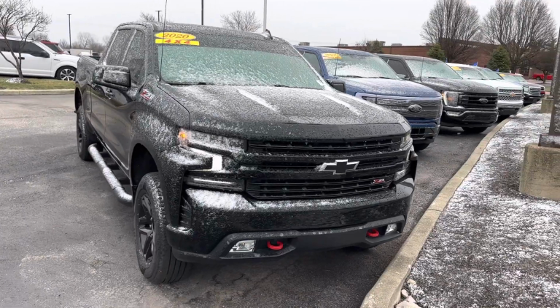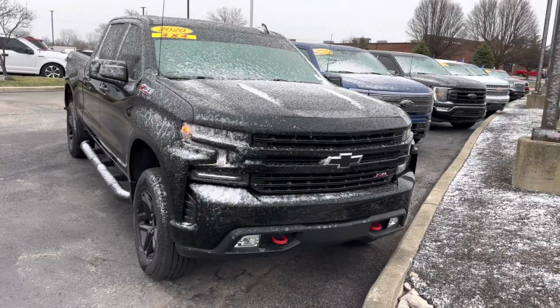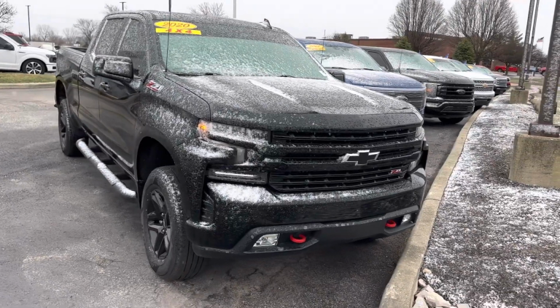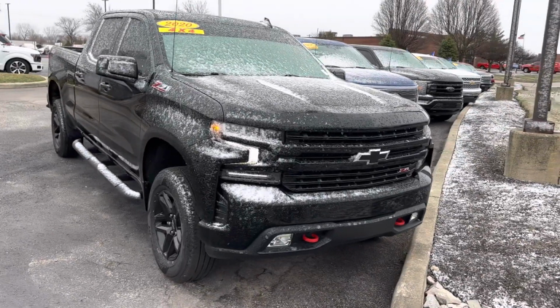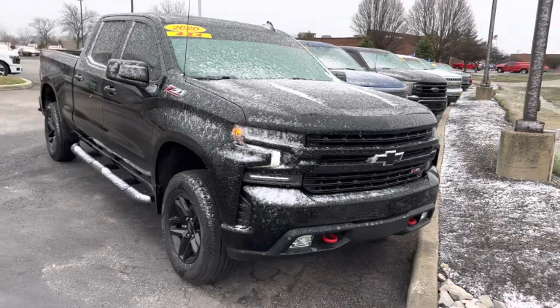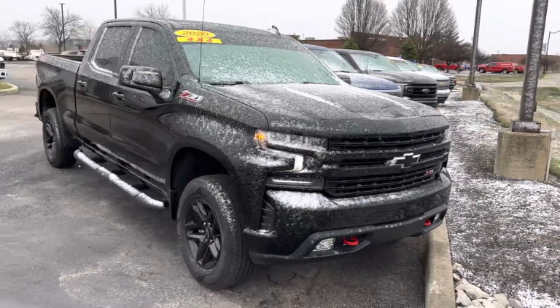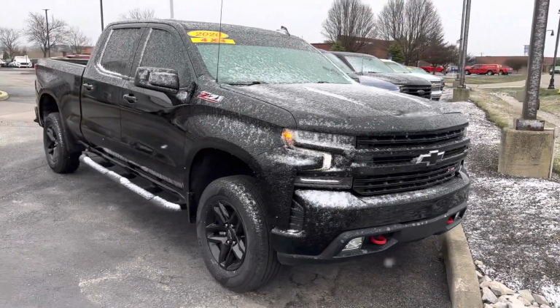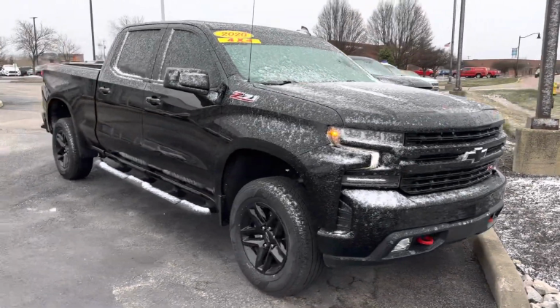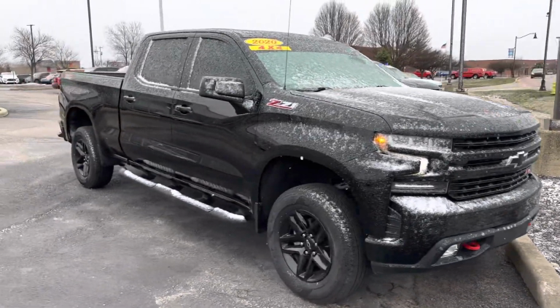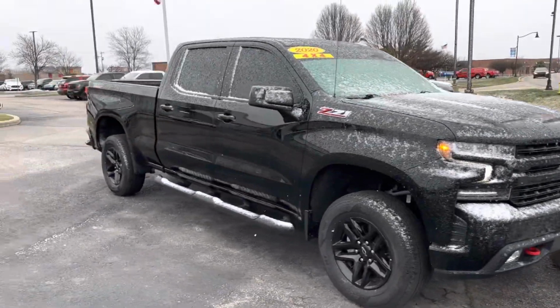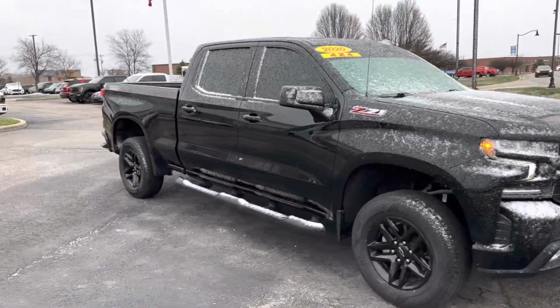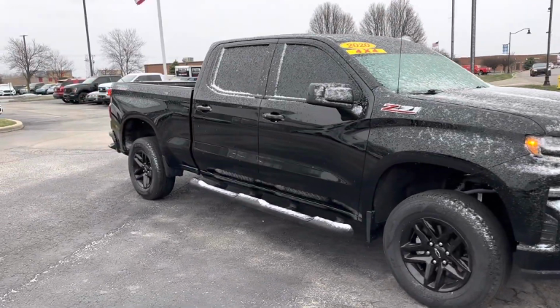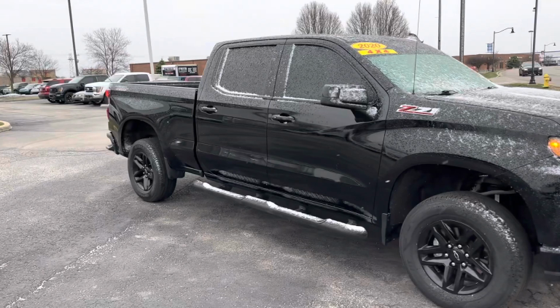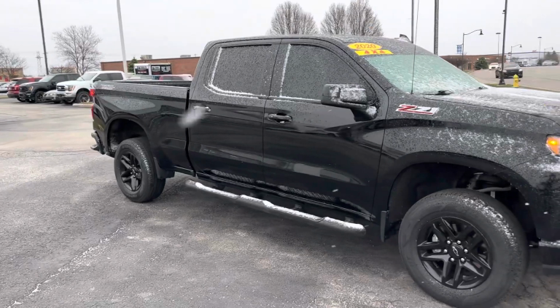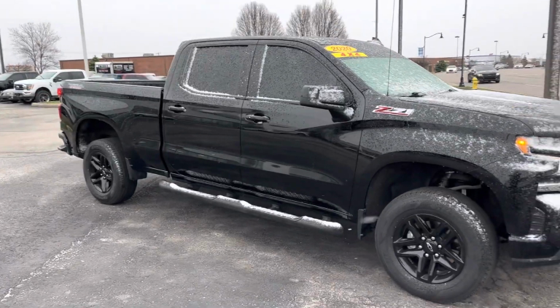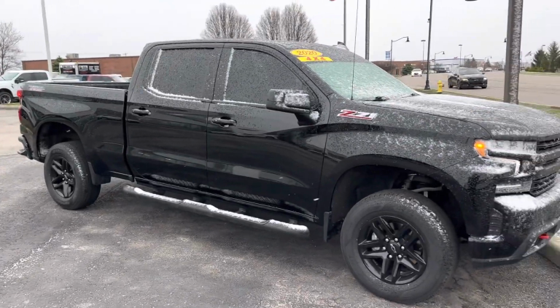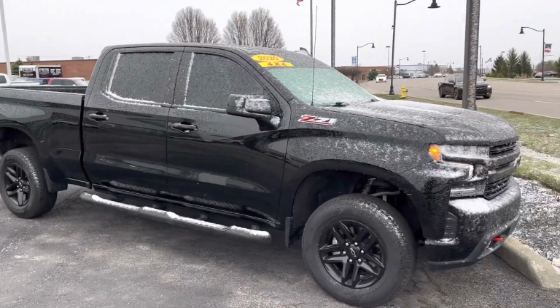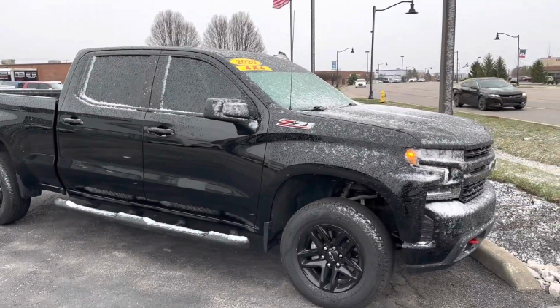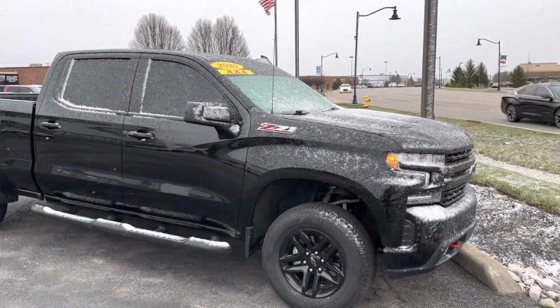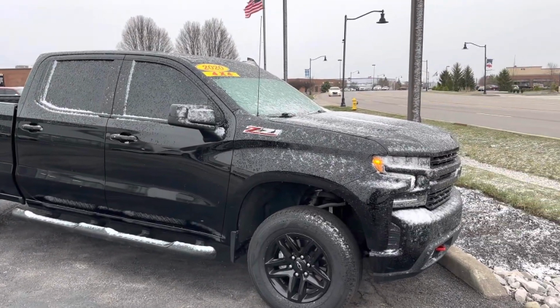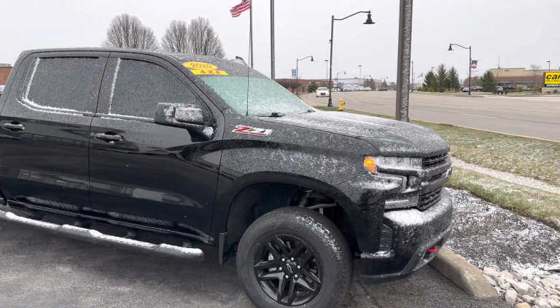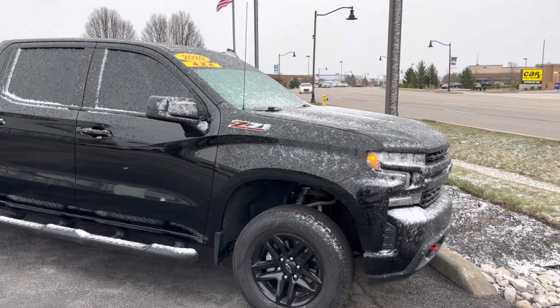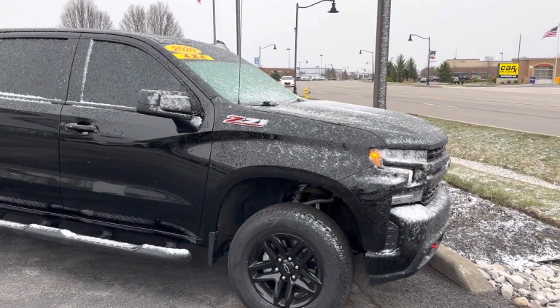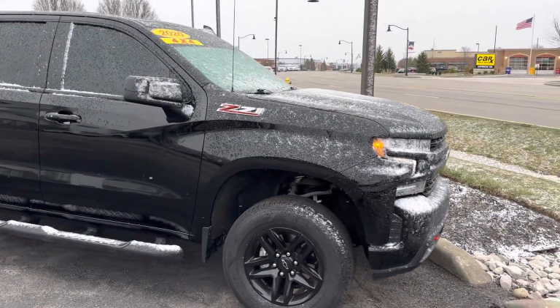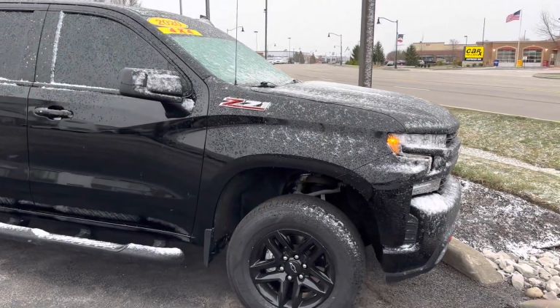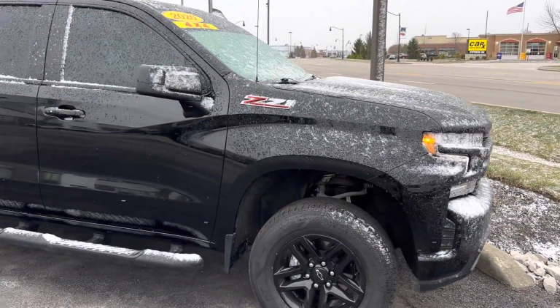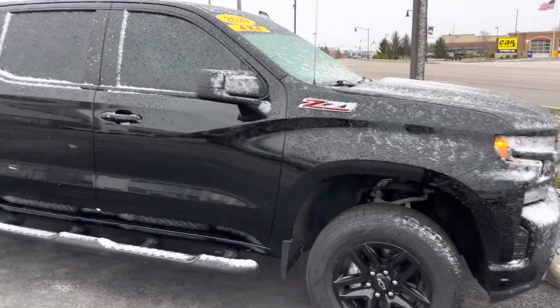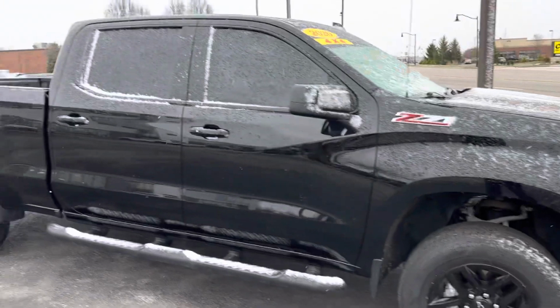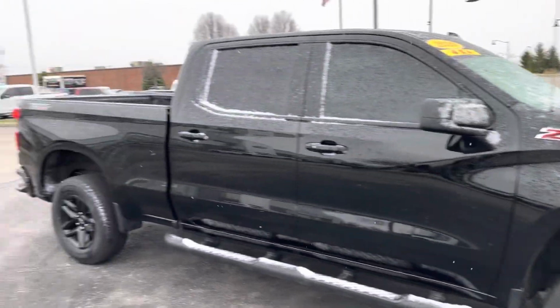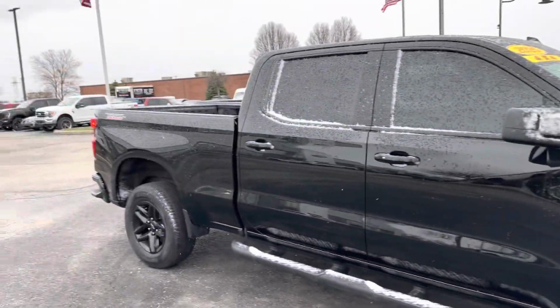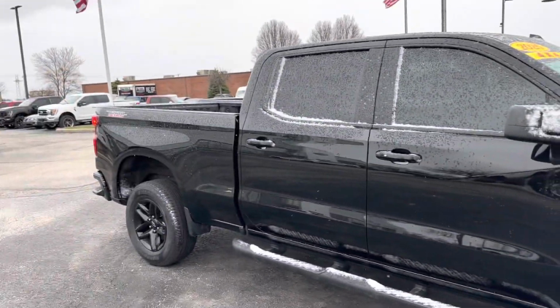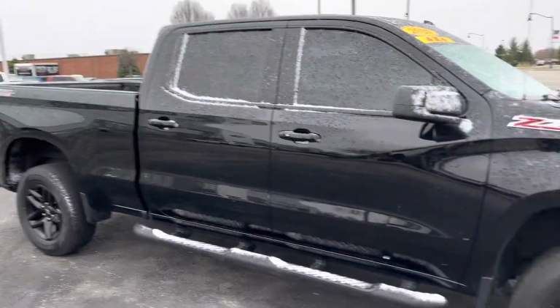Good morning, this is Scott with Bill Estes Ford here in Brownsburg, Indiana. I want to make a nice walk-around video here for you of the 2020 Chevy Silverado Trail Boss Edition.